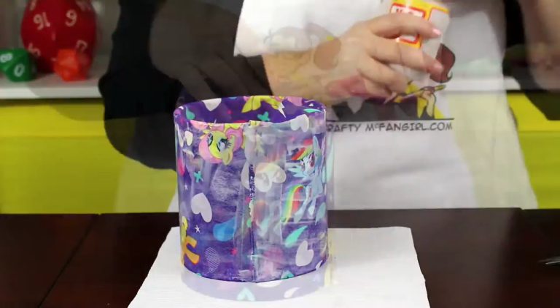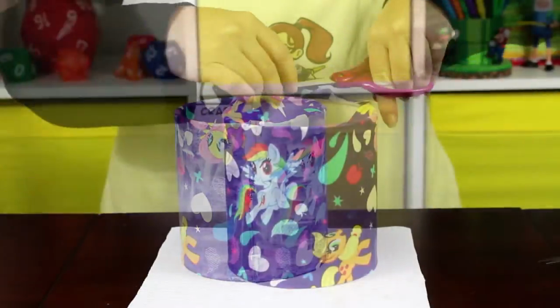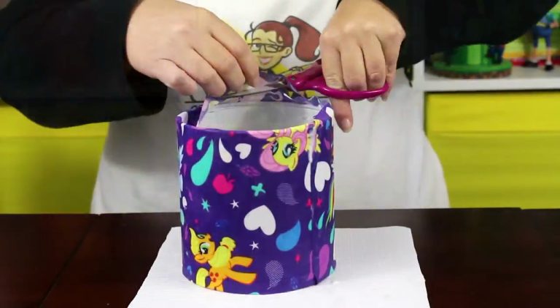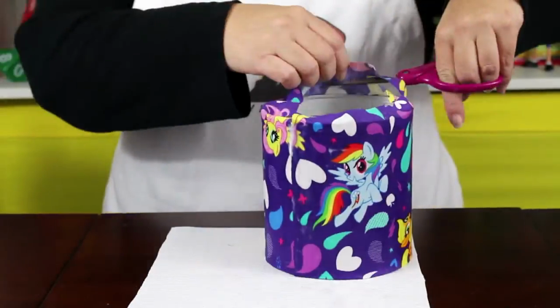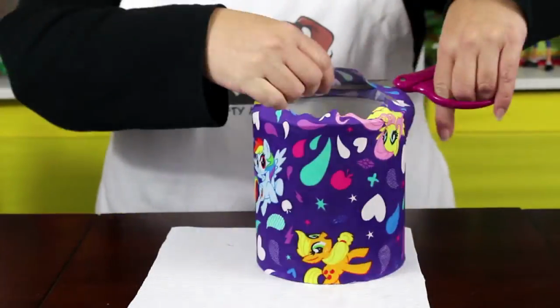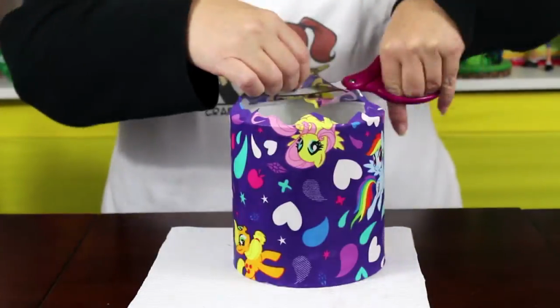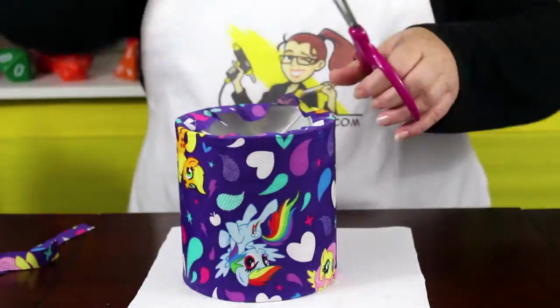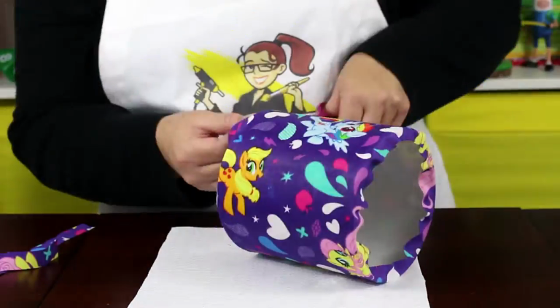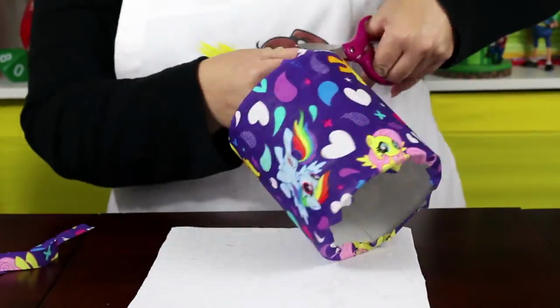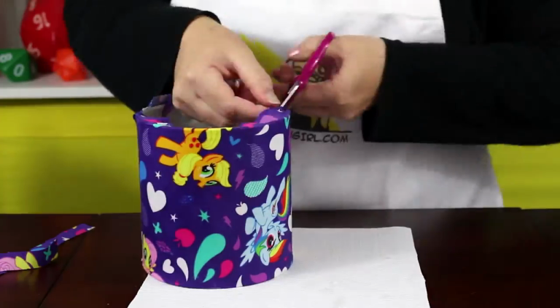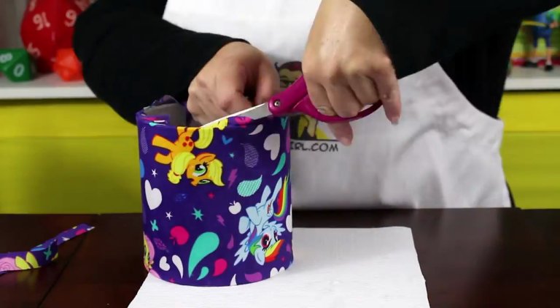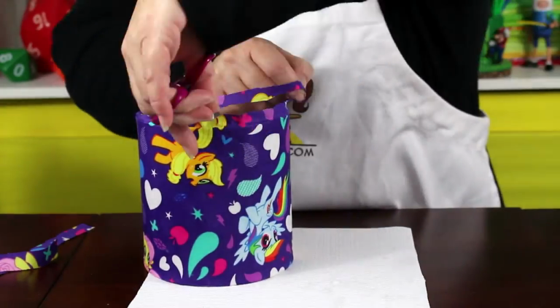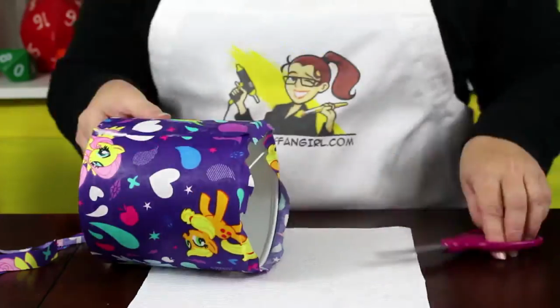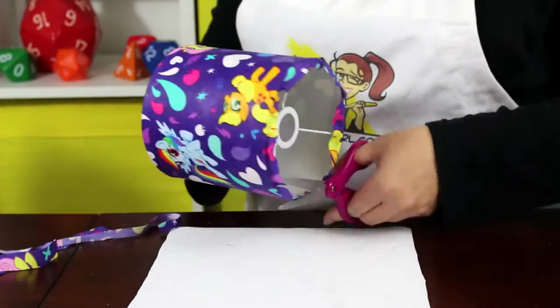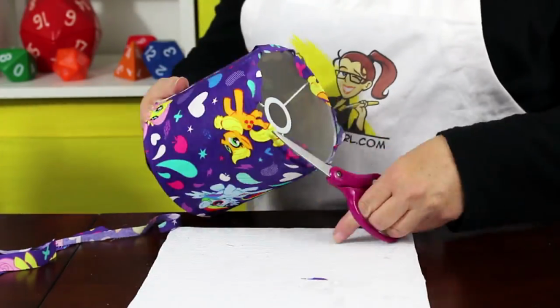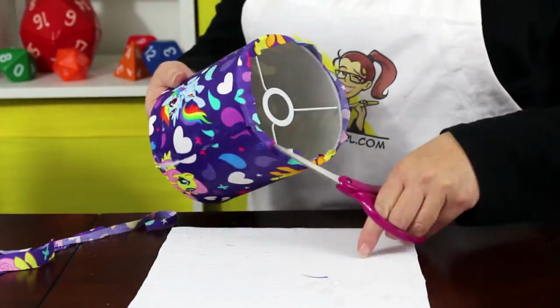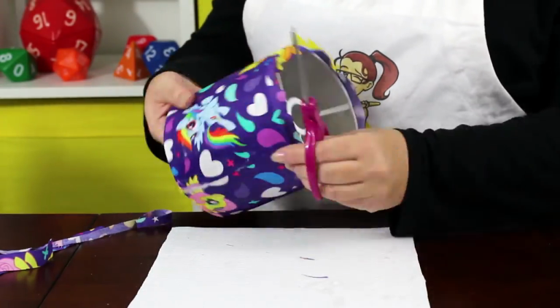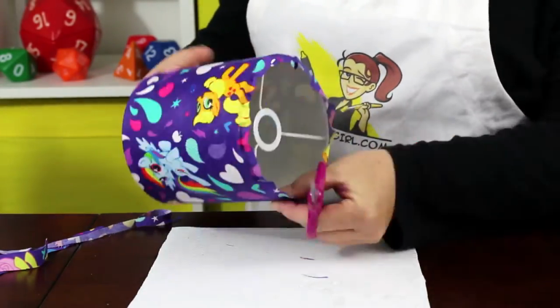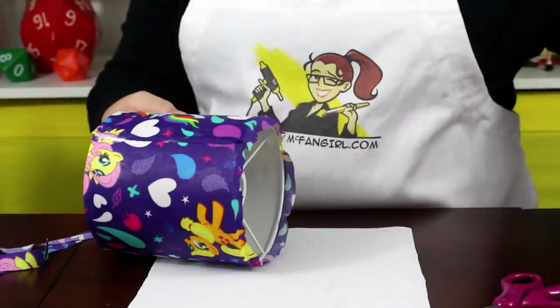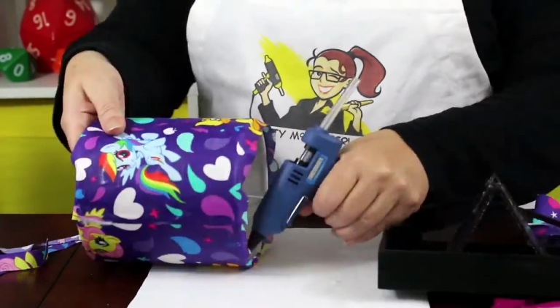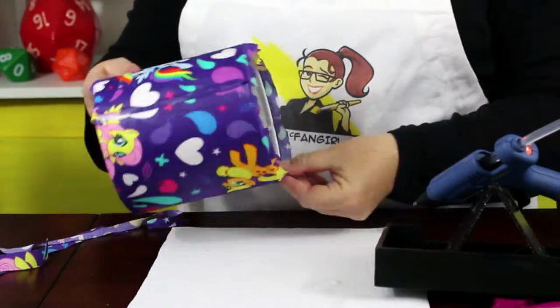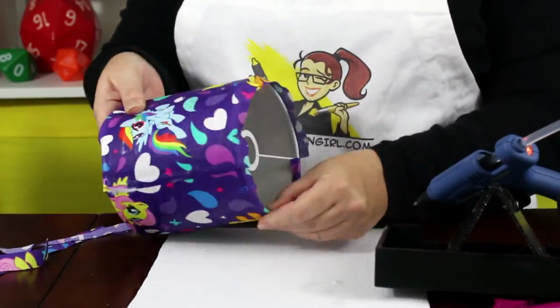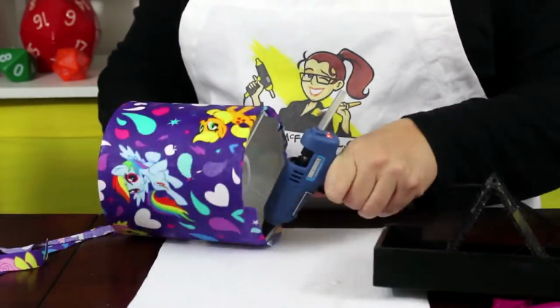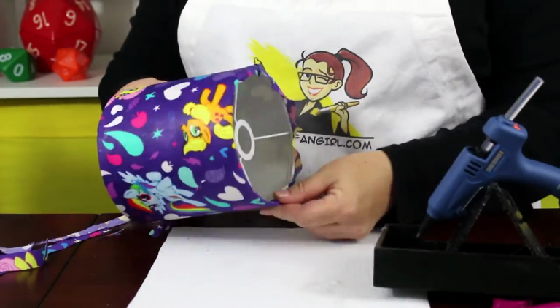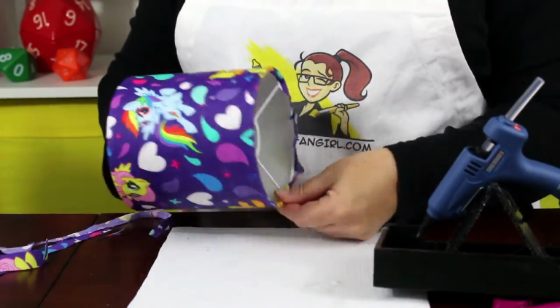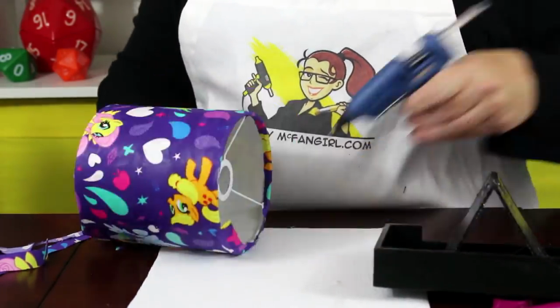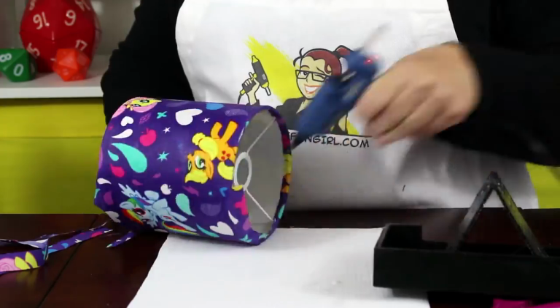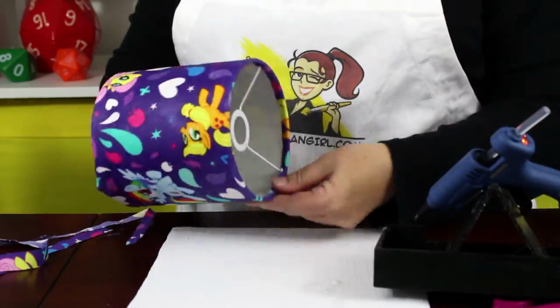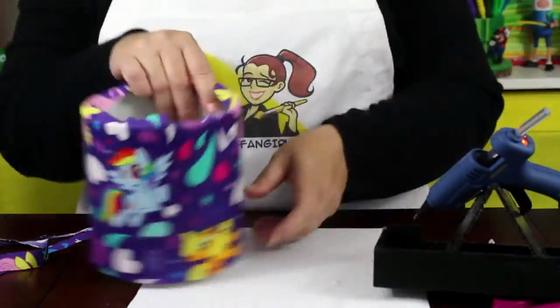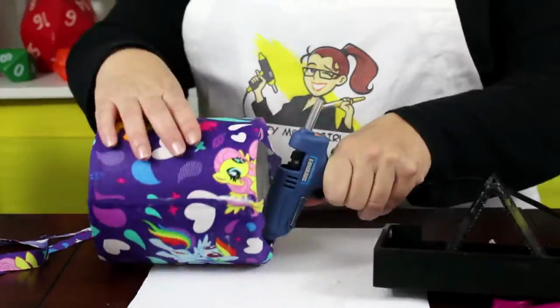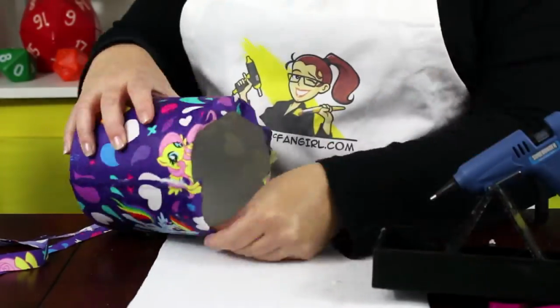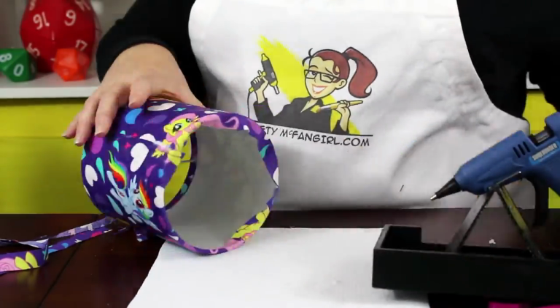Heat up your glue gun for the next part. Once the Mod Podge is dry, trim off any extra fabric leaving just enough to fold over and glue. Working in sections, glue down the fabric edges inside the shade.